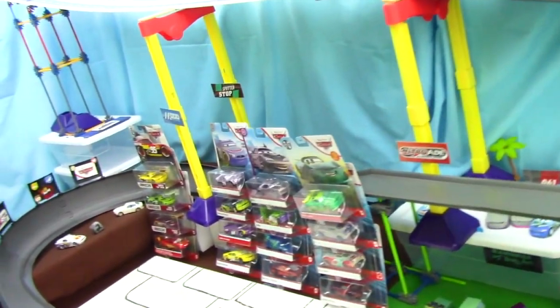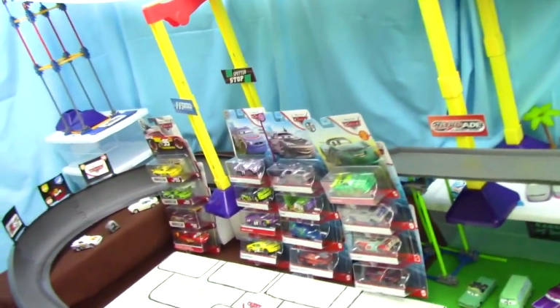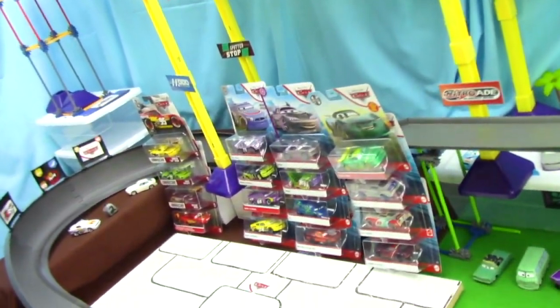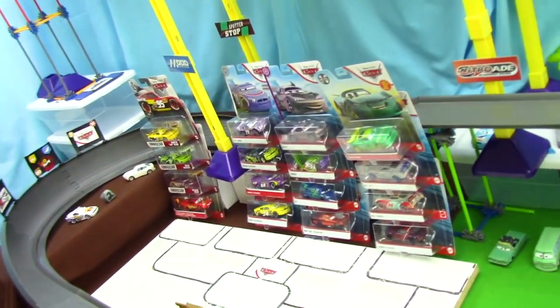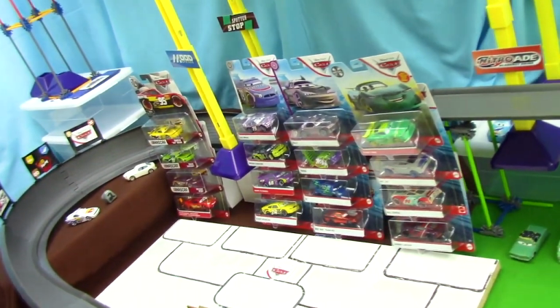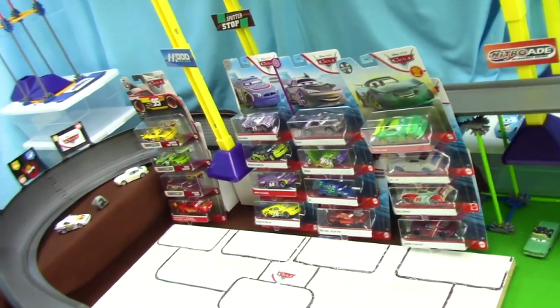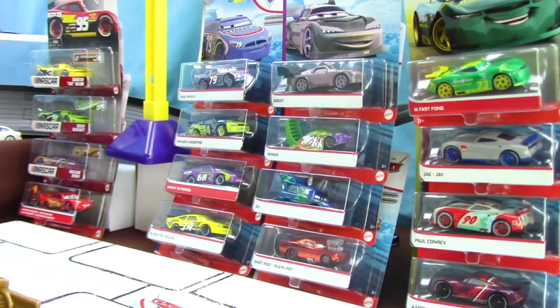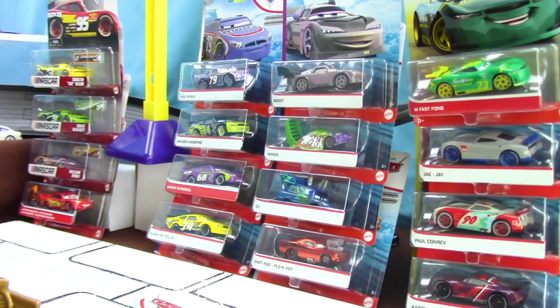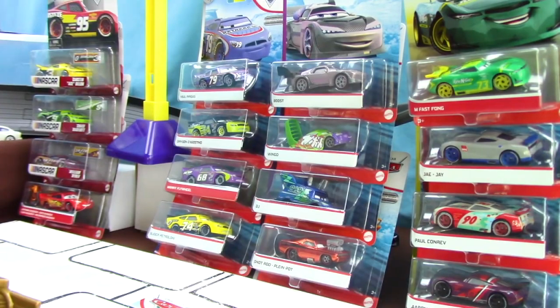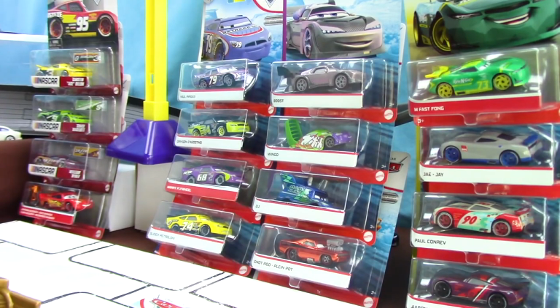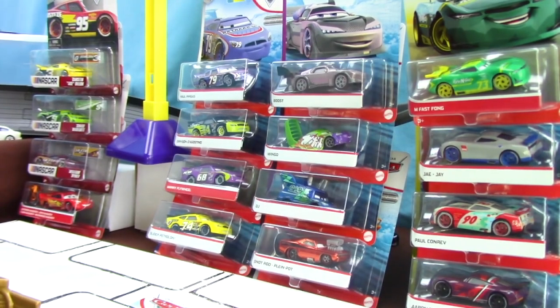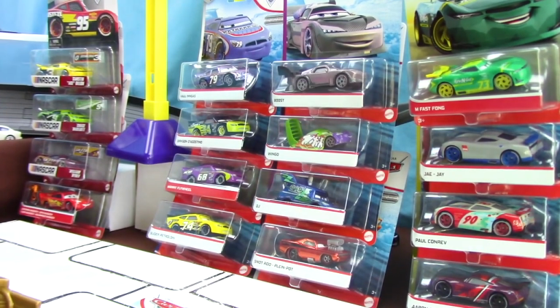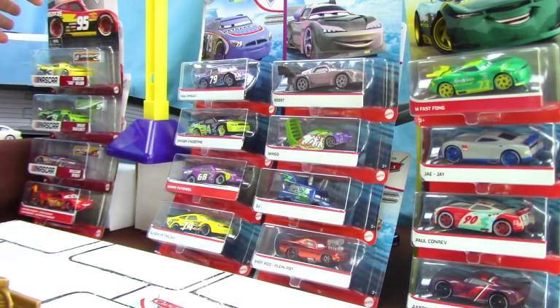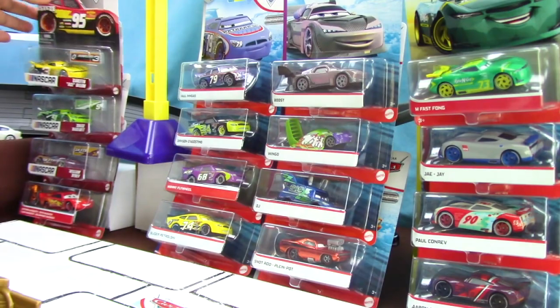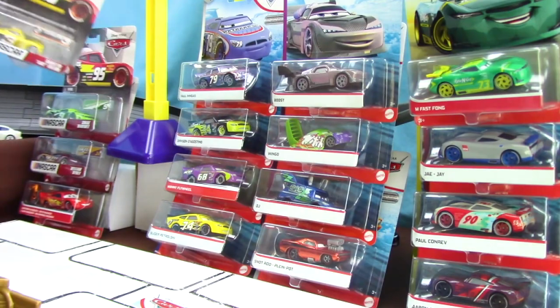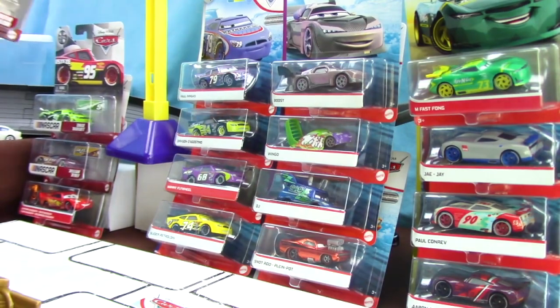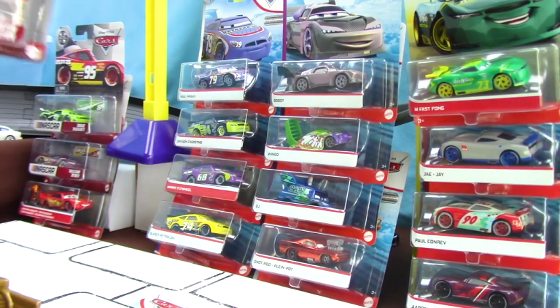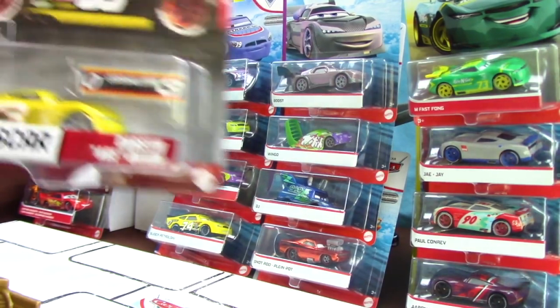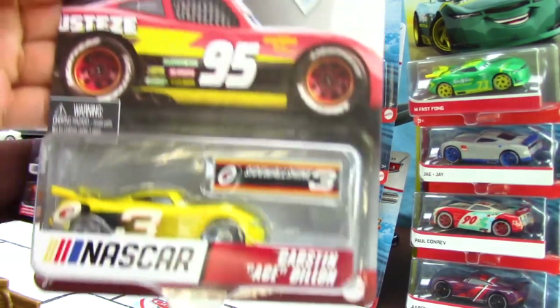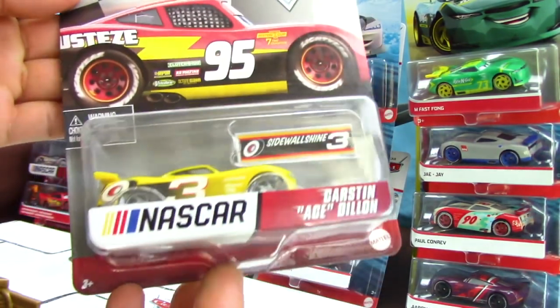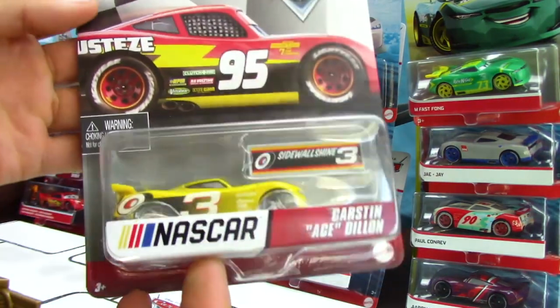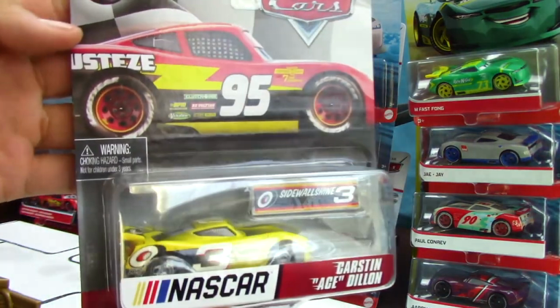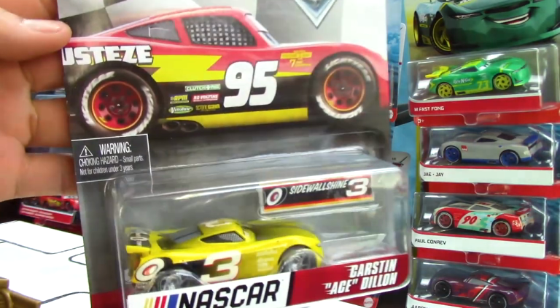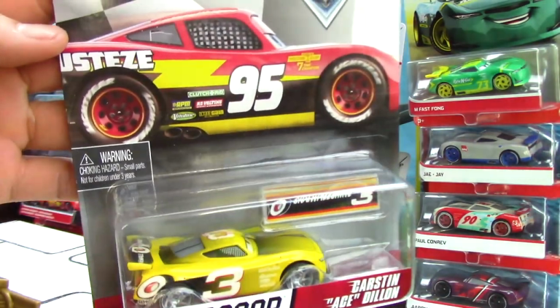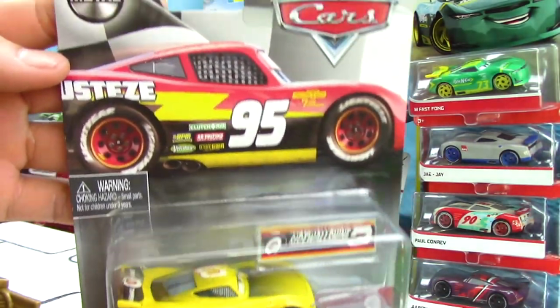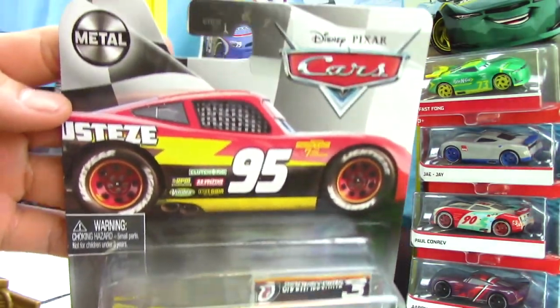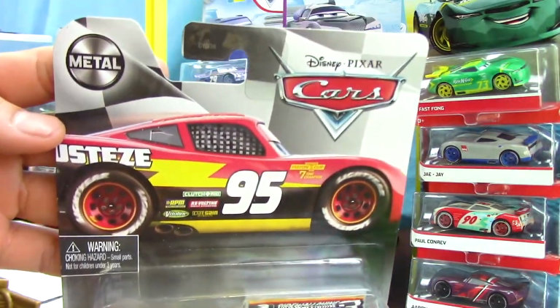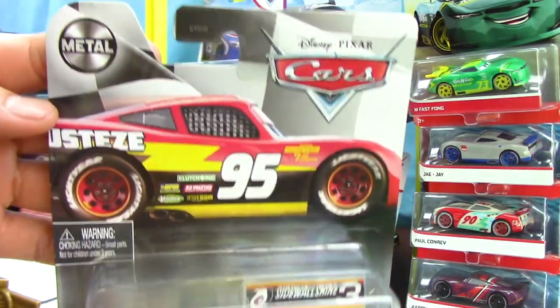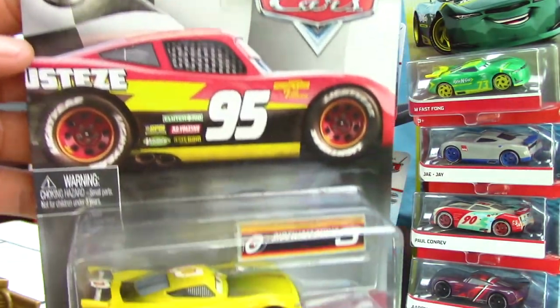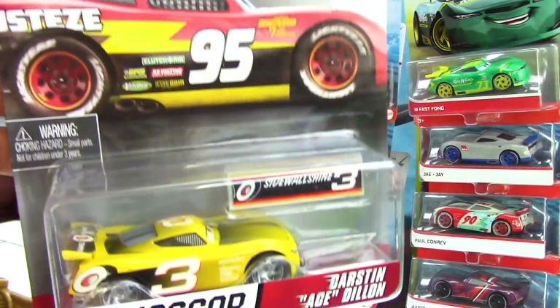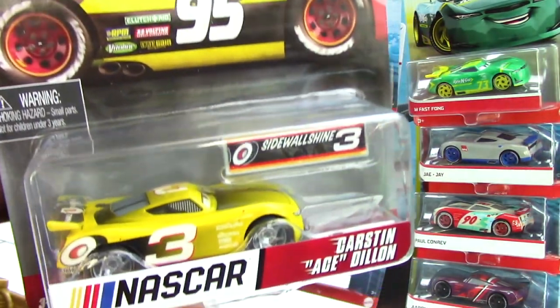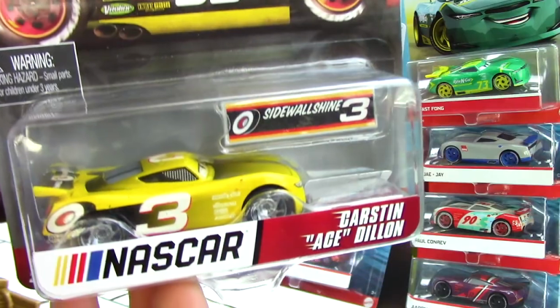Our racers are very brave and adventurous for daring to race on this racetrack. Now let's go ahead and start reviewing our racers. First up, let's start with the NASCAR series of cars. Here on the front, we see a really awesome picture of the 95.